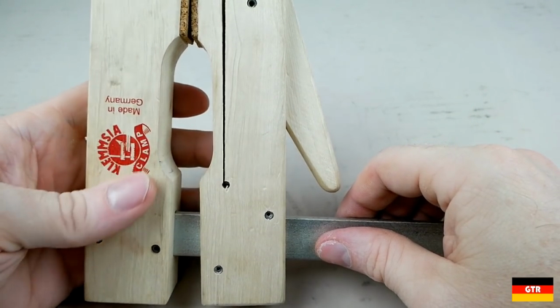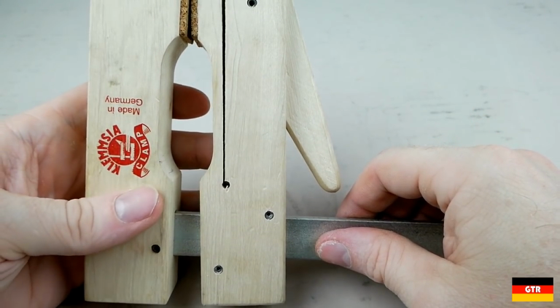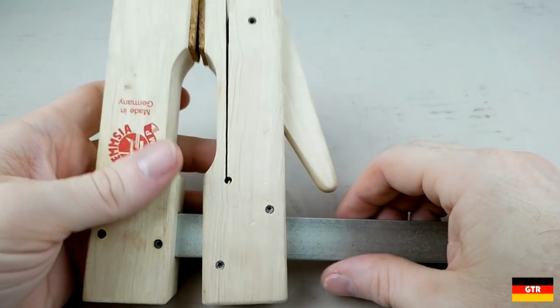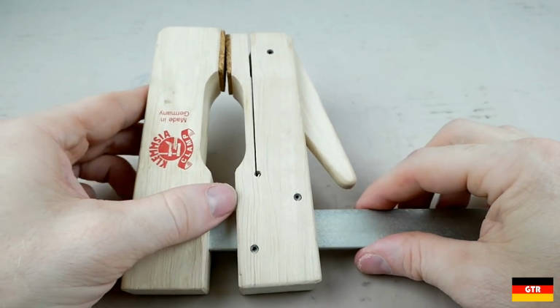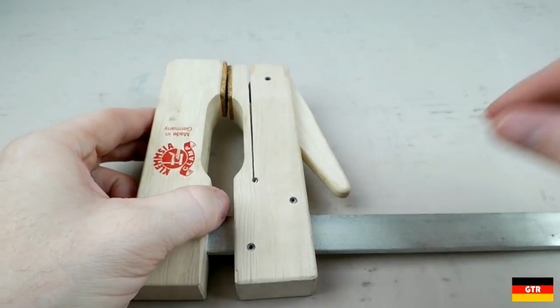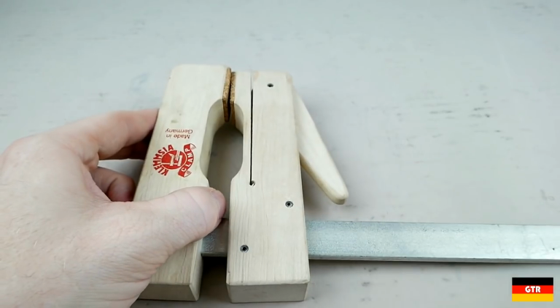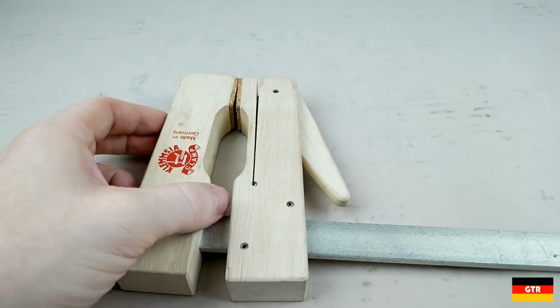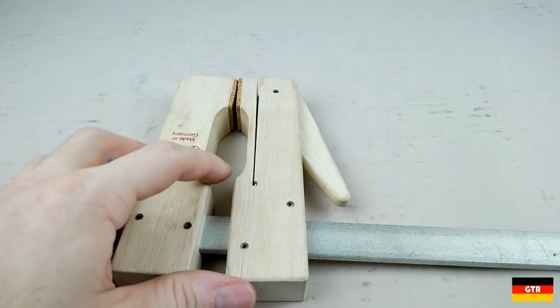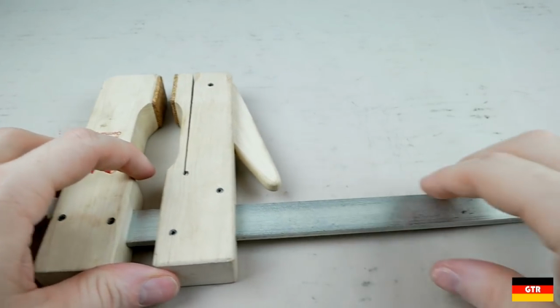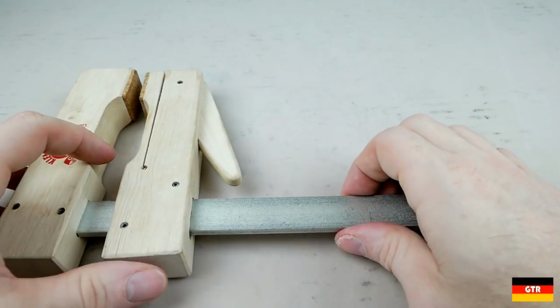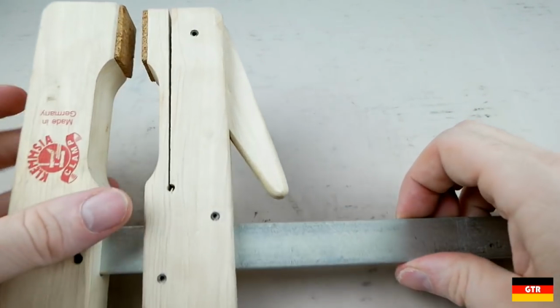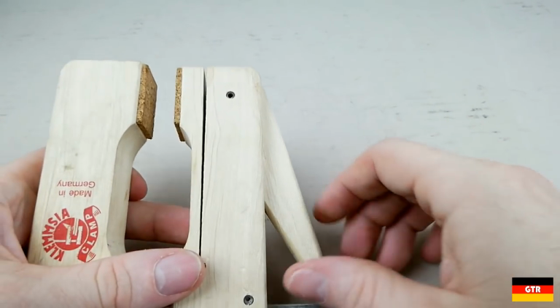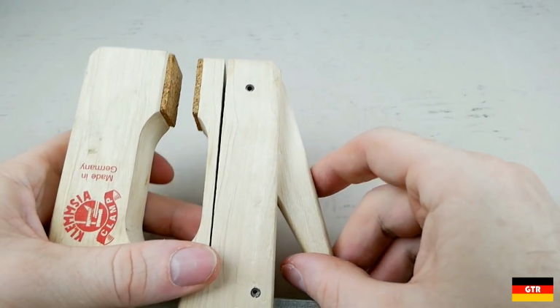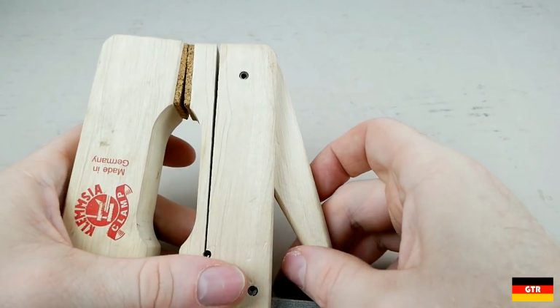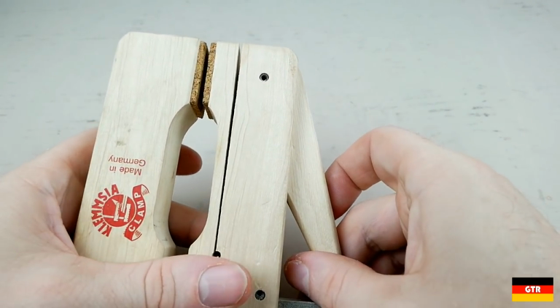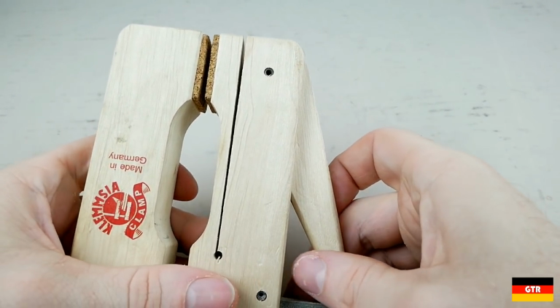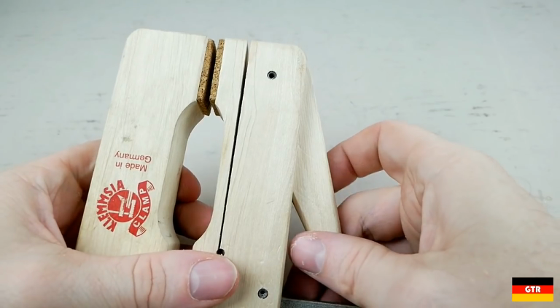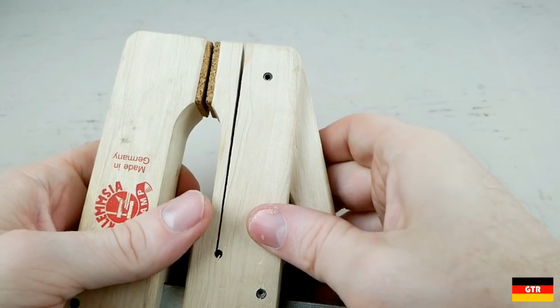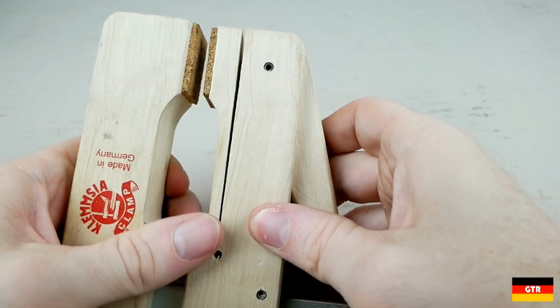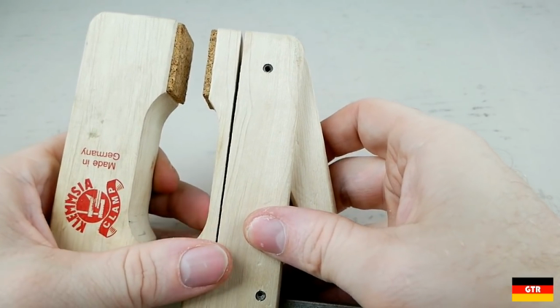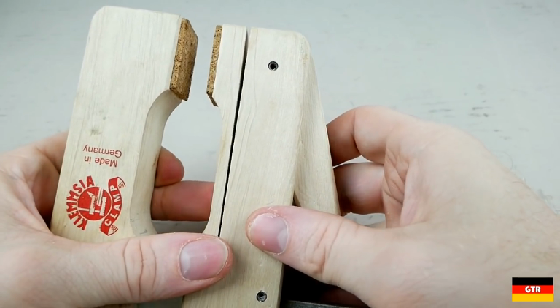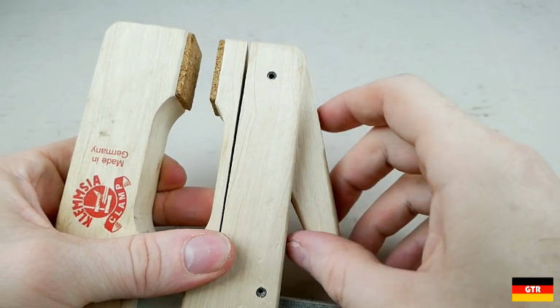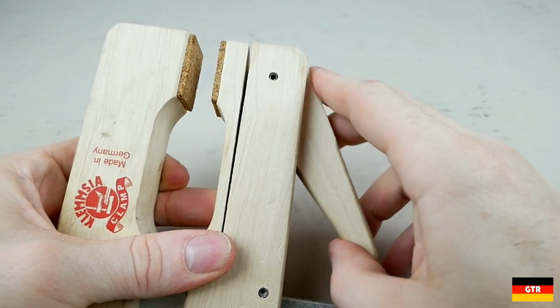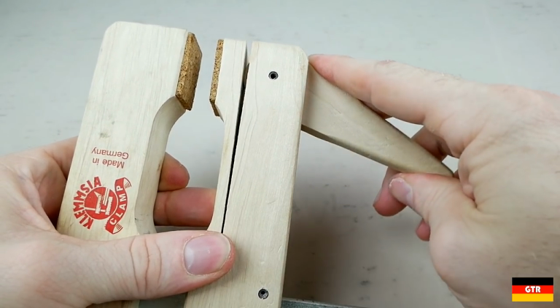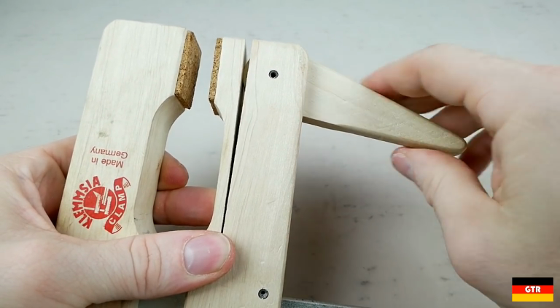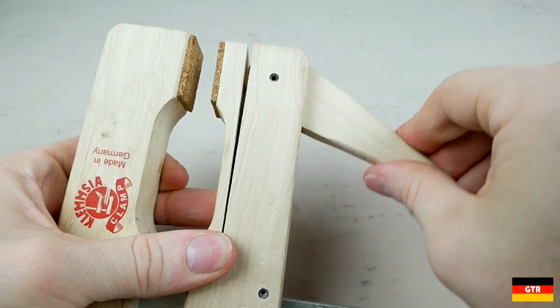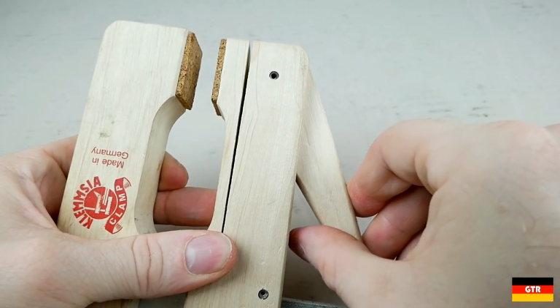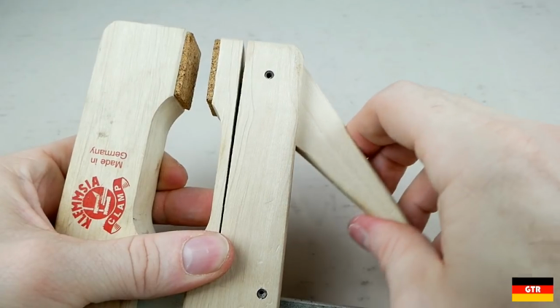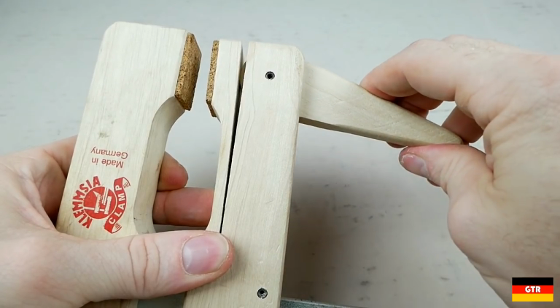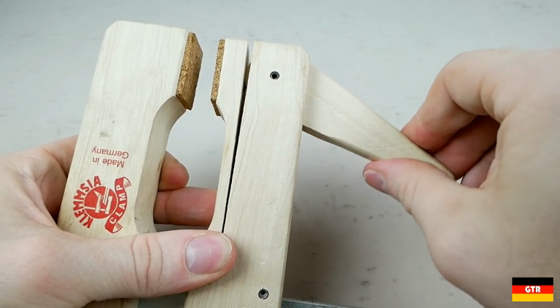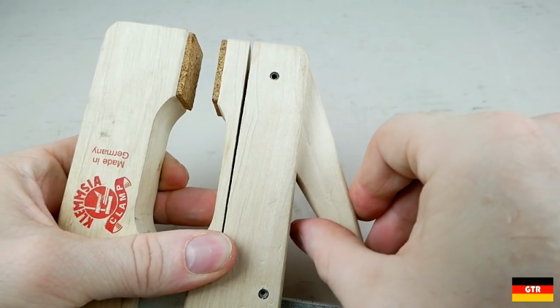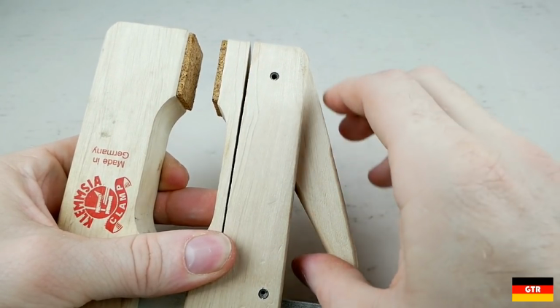This pricing is pretty much on par with a domestic-made unit. A lot of people end up making their own because it only takes some wood, a steel or aluminum bar, and a couple of screws to build one. For projects that require dozens of clamps, this is the more economical way to go.